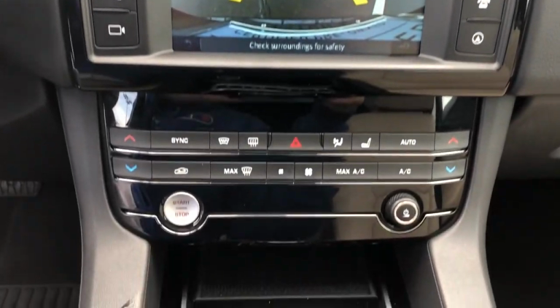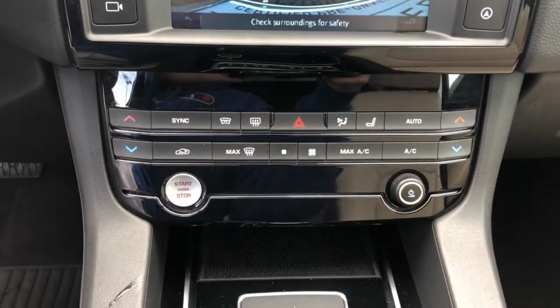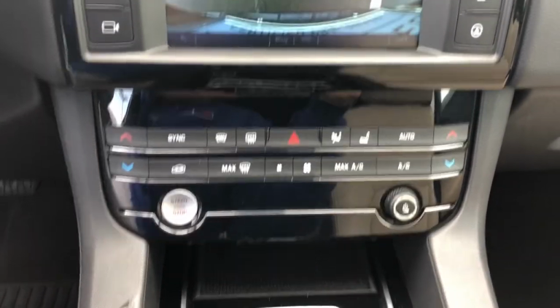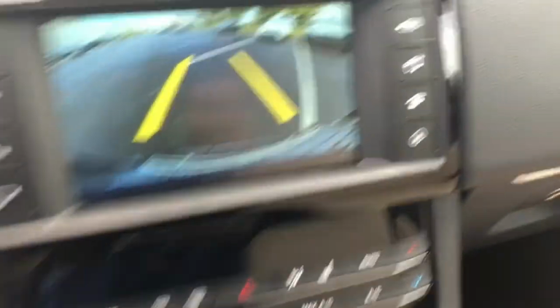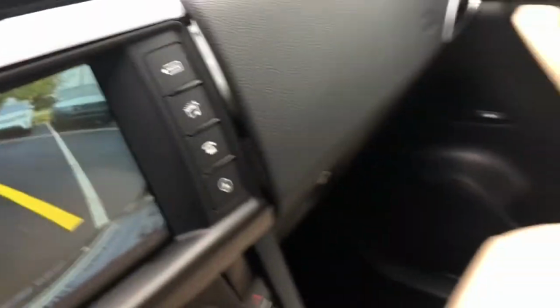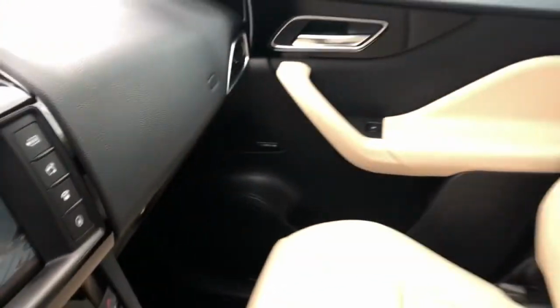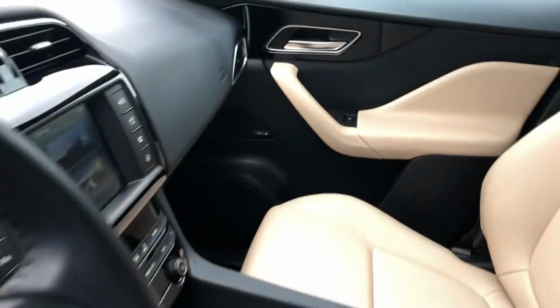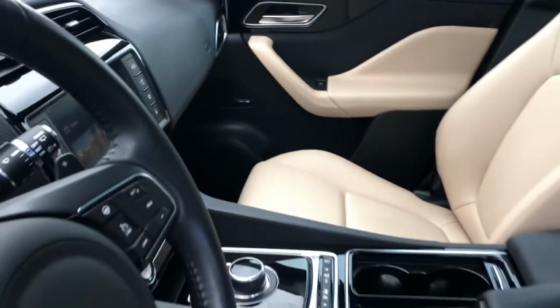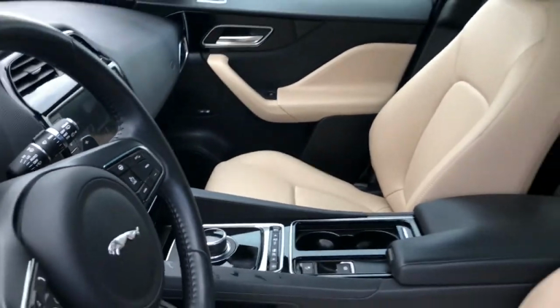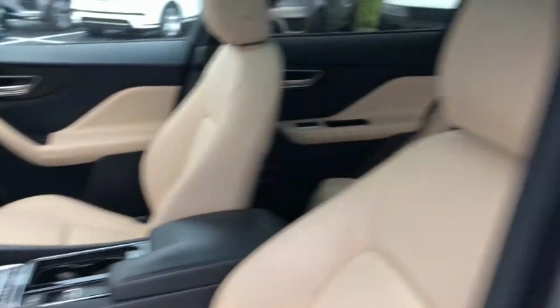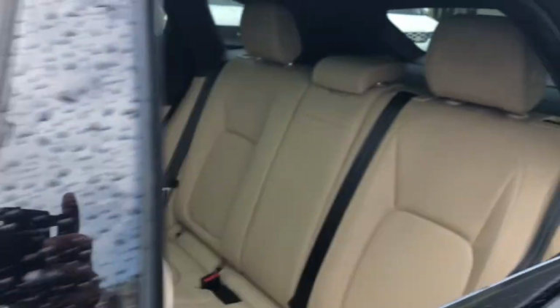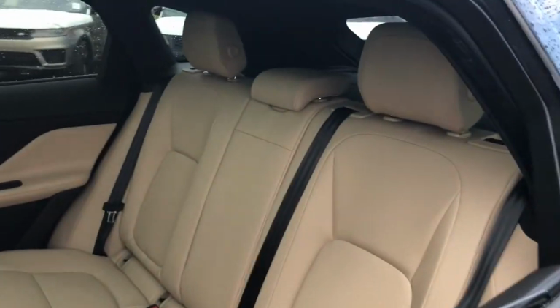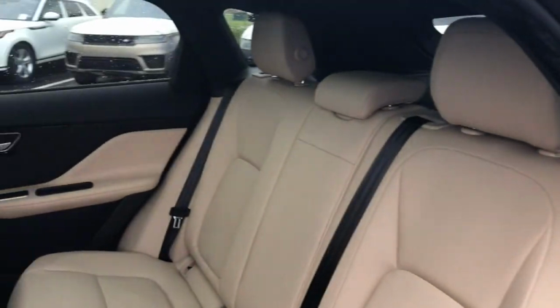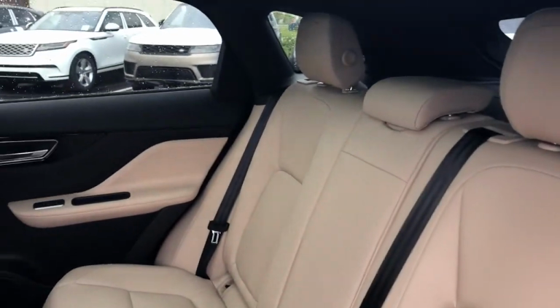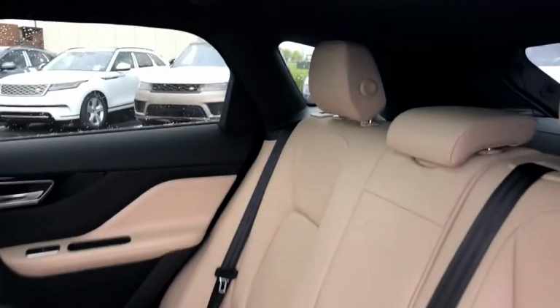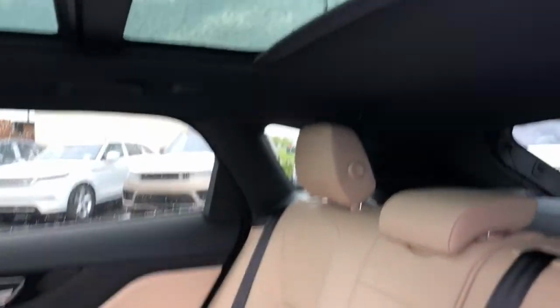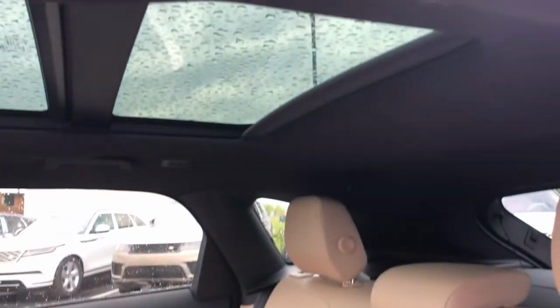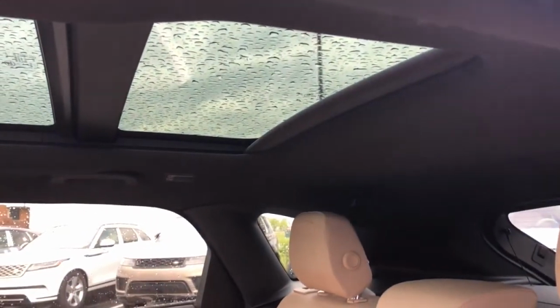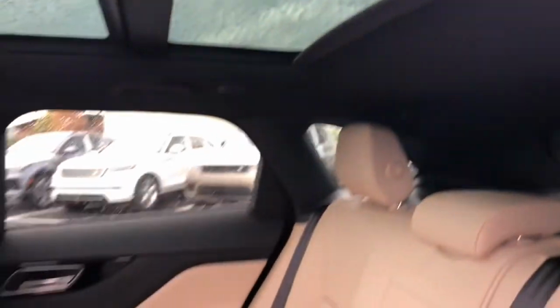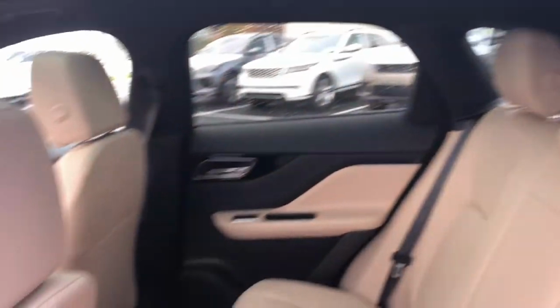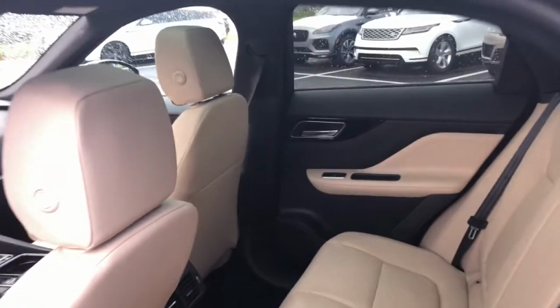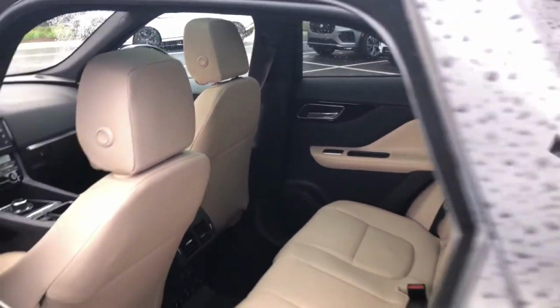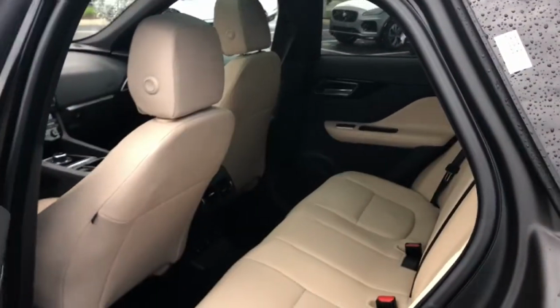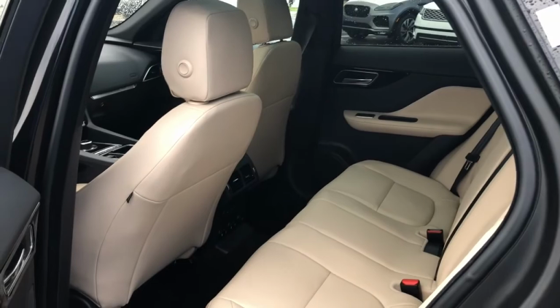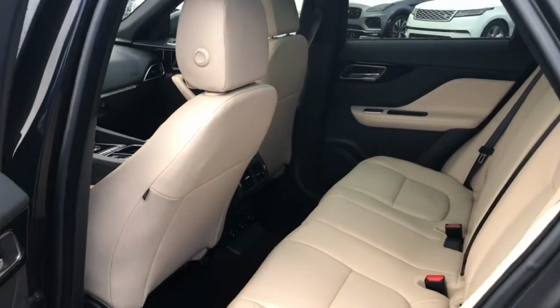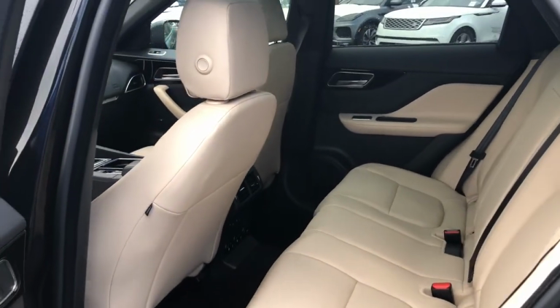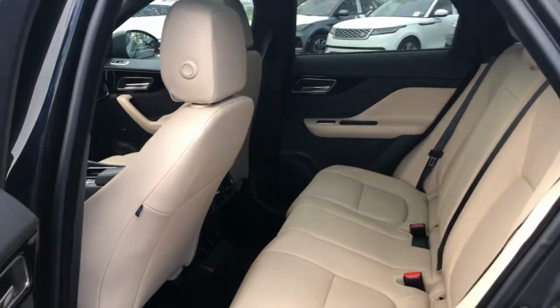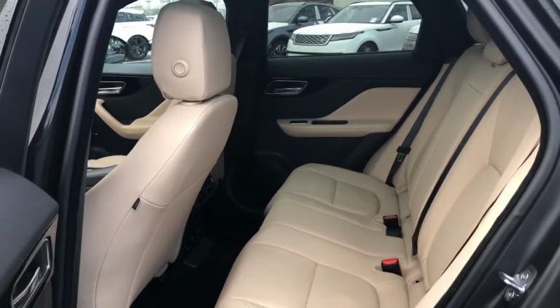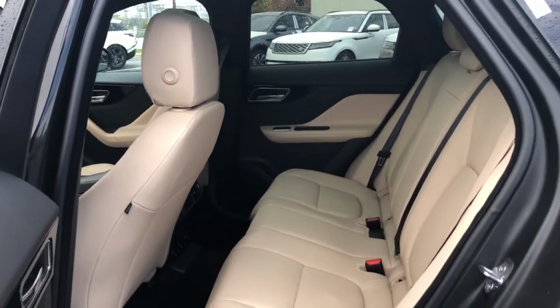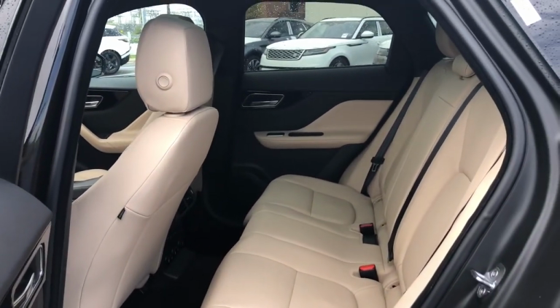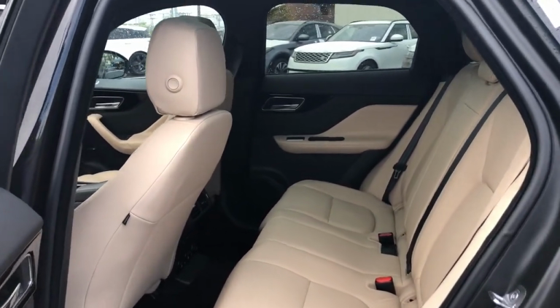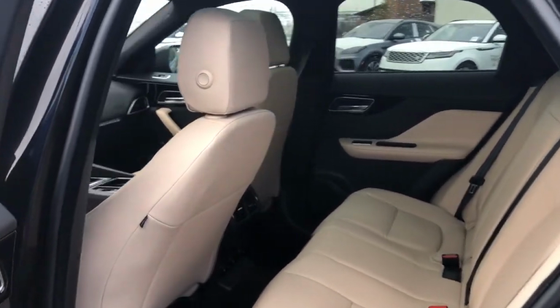Power liftgate, electronic stability control, seat memory, trip computer, power windows, bucket seats, four-wheel disc brakes, power steering, brake assist.